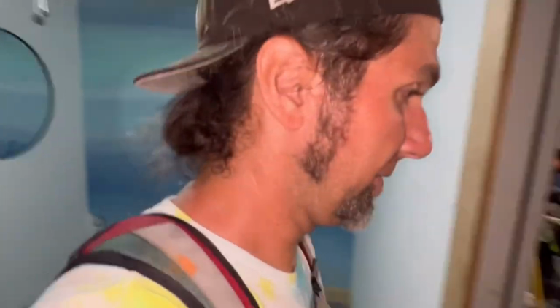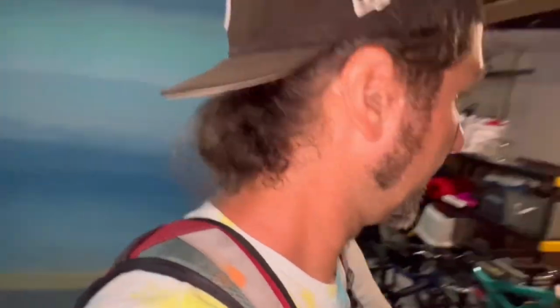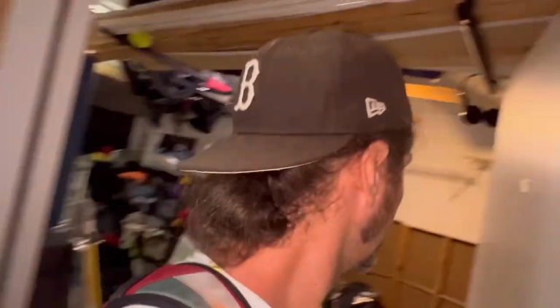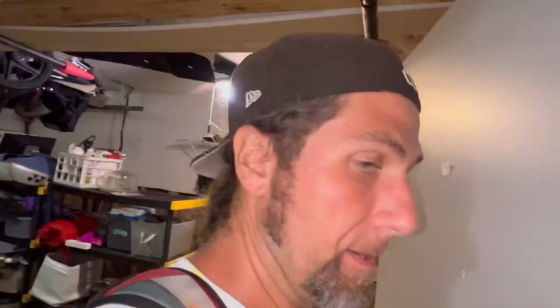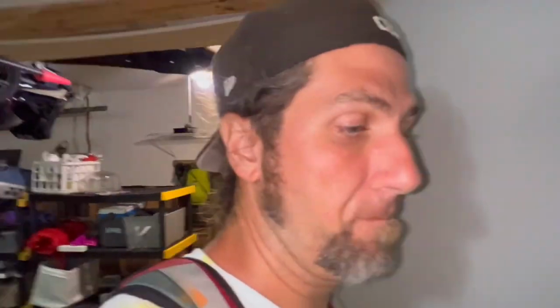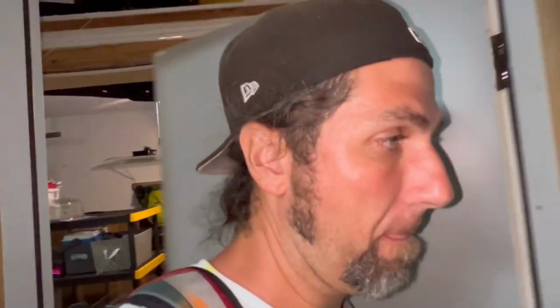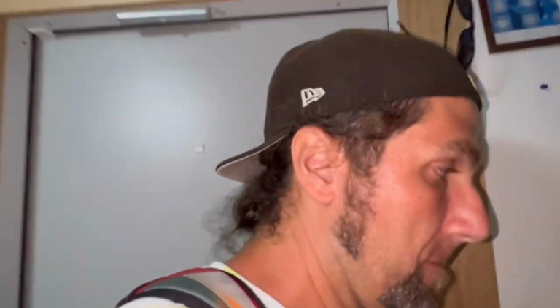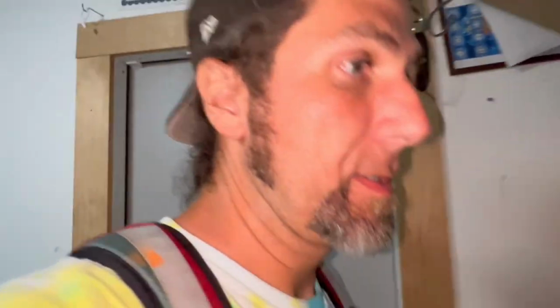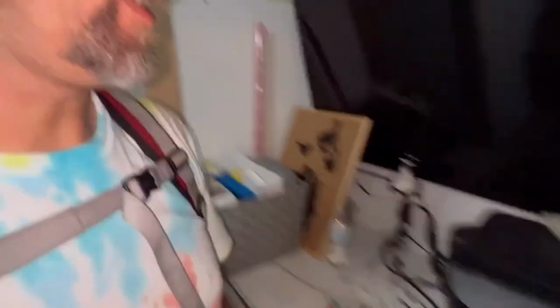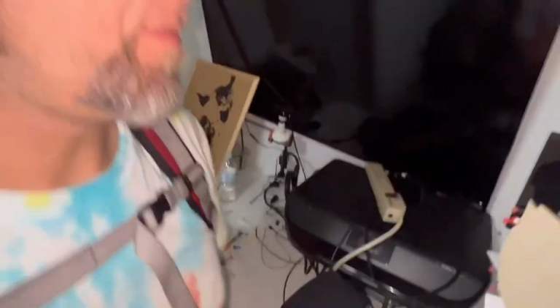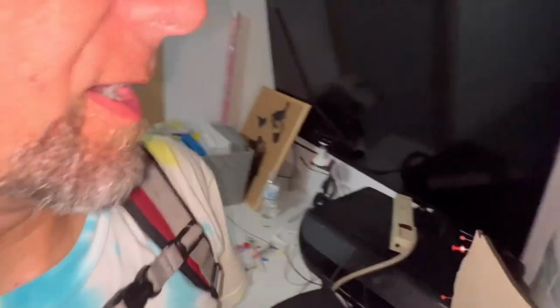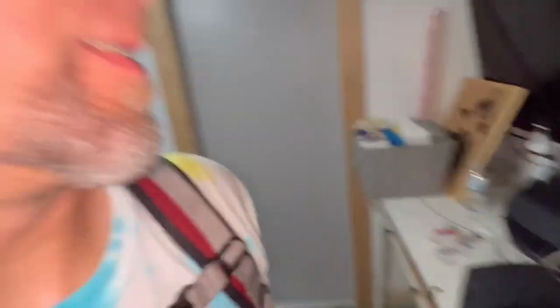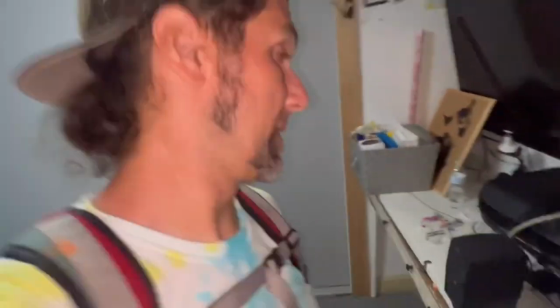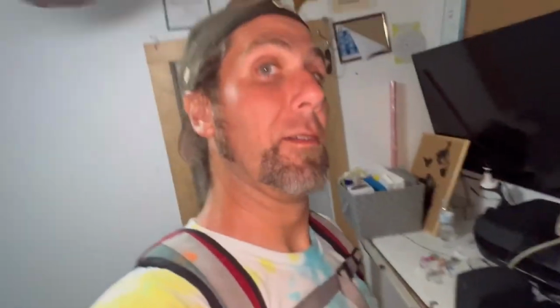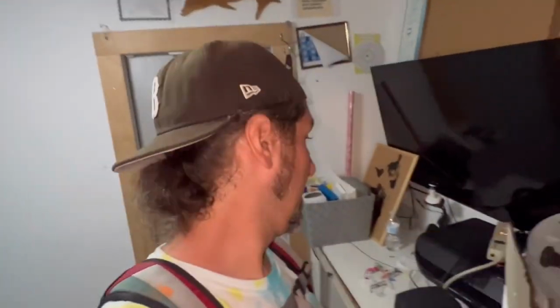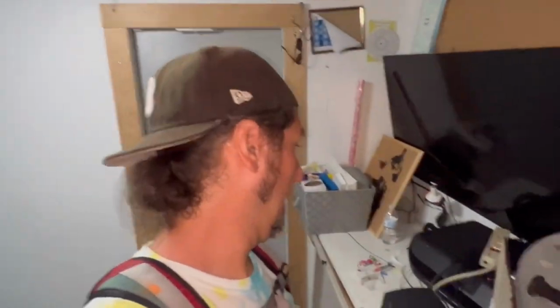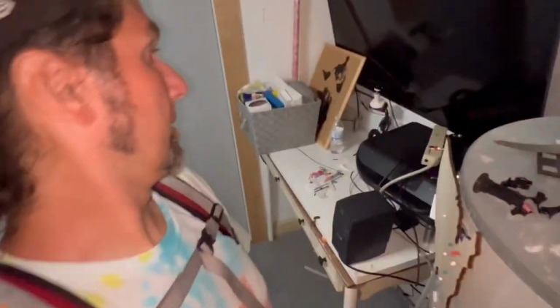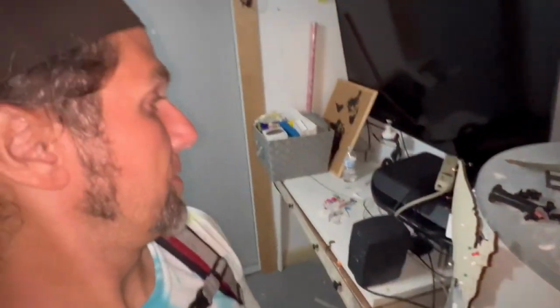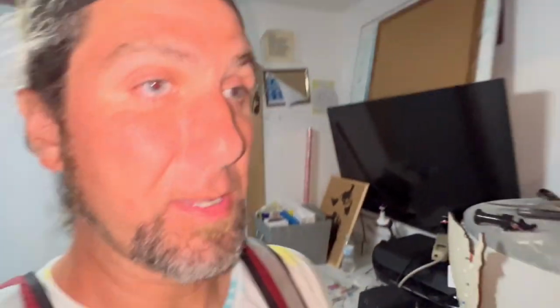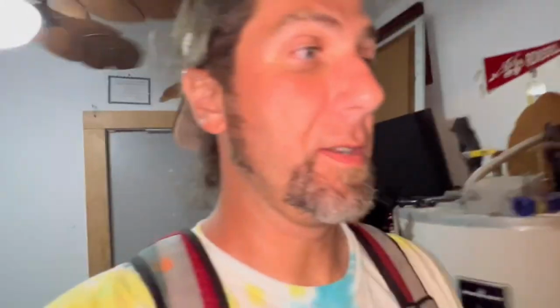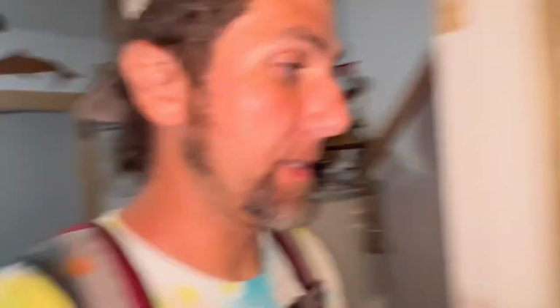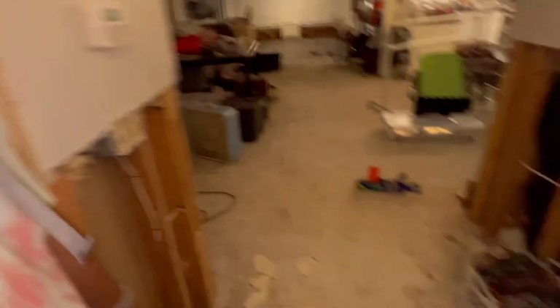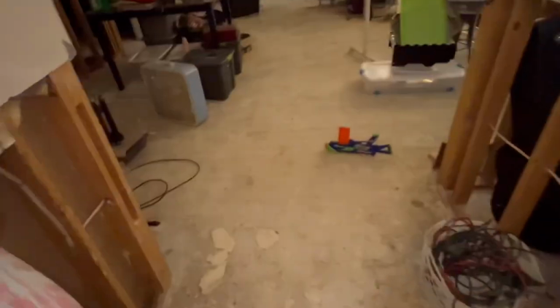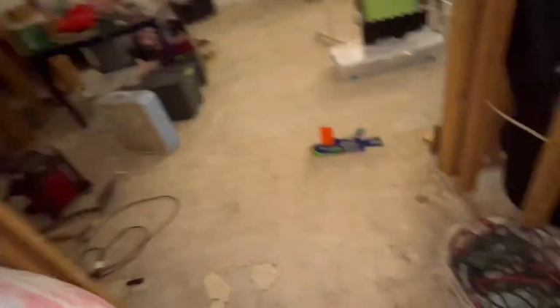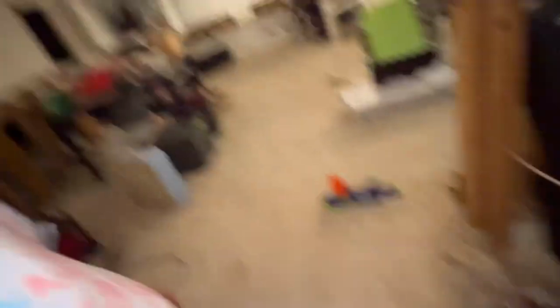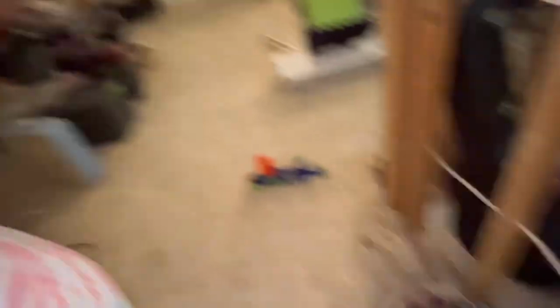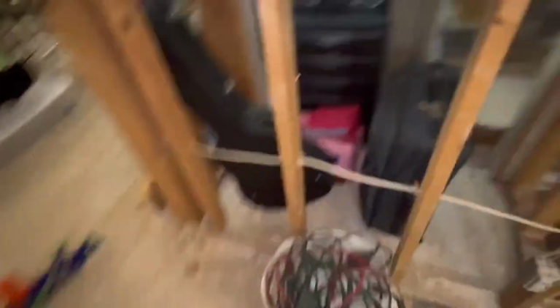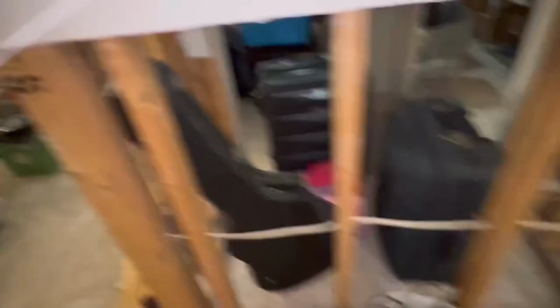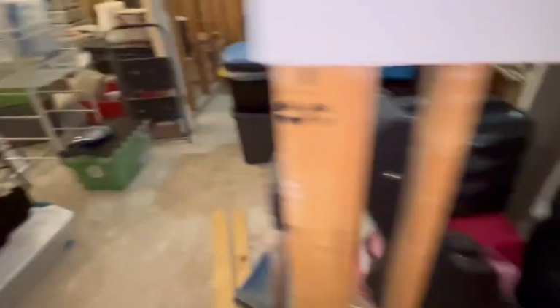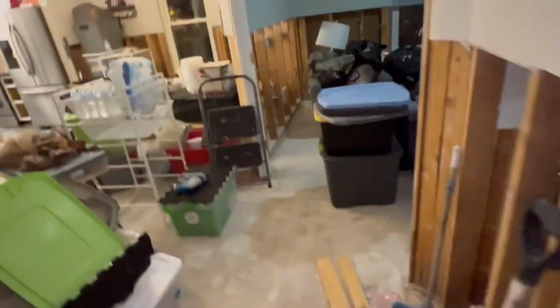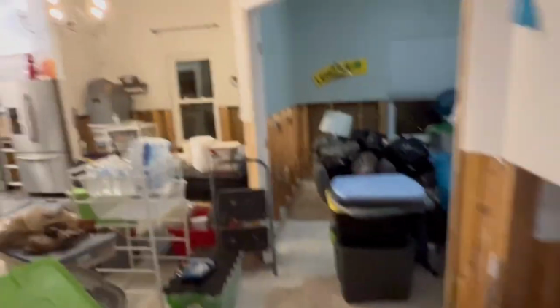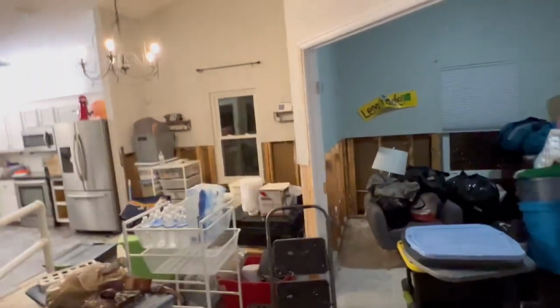Somebody packed up my office, which is kind of embarrassing because, you know, not too tidy. Ellen and I share that office. But yeah, this is what it looks like now.